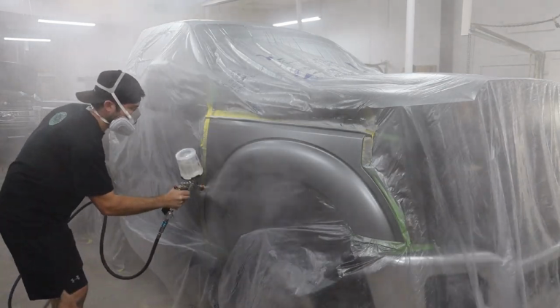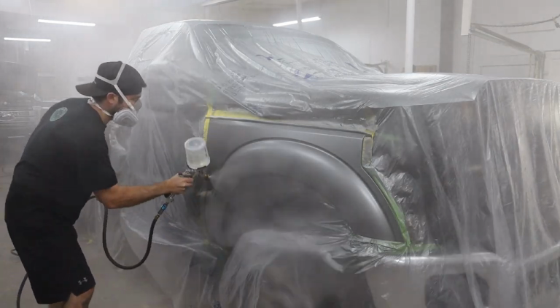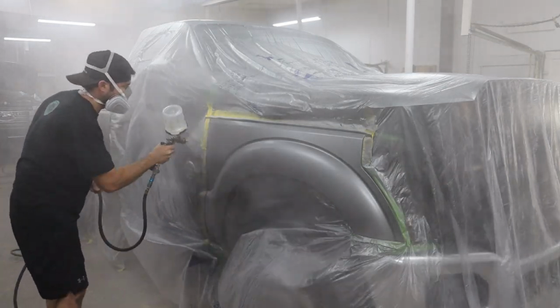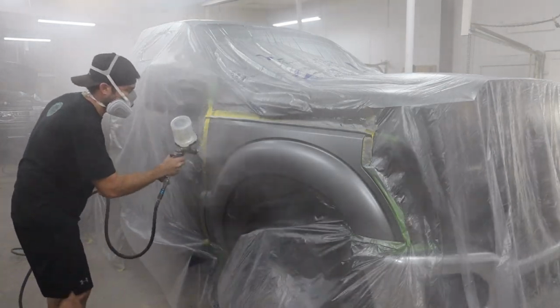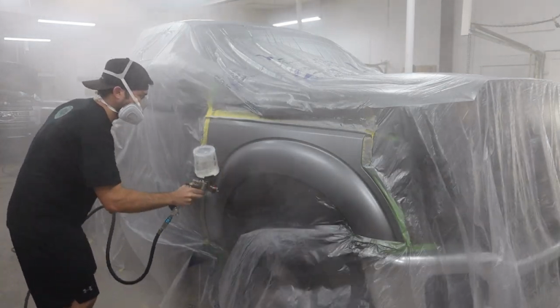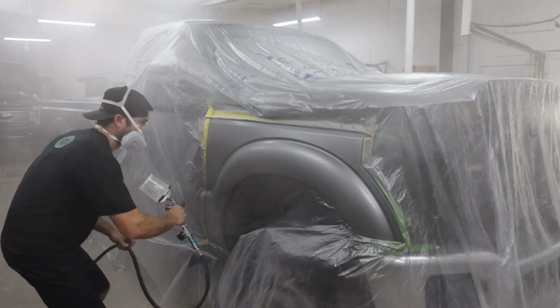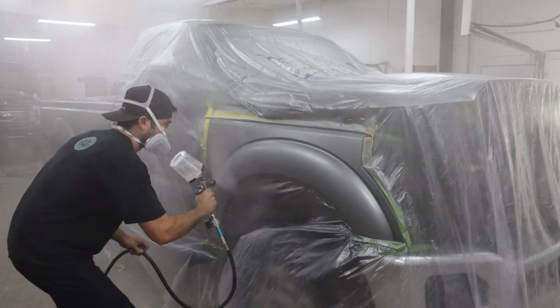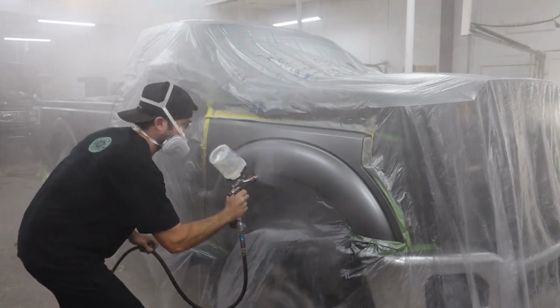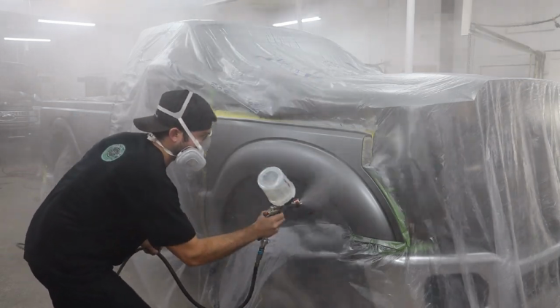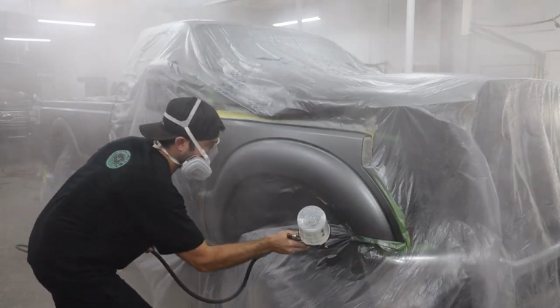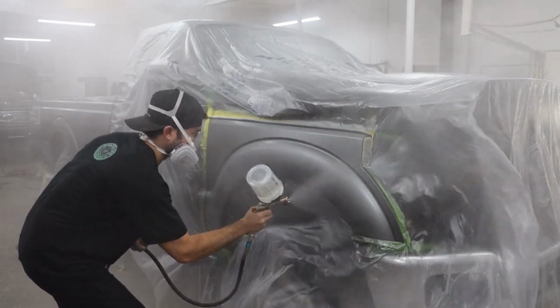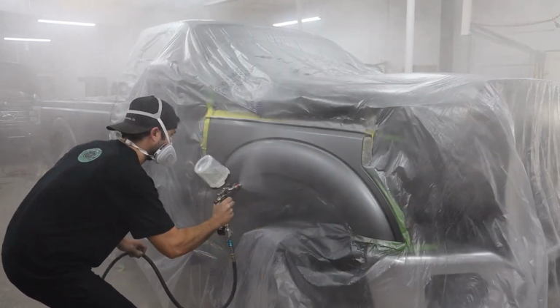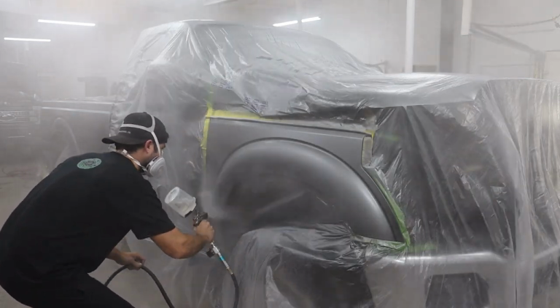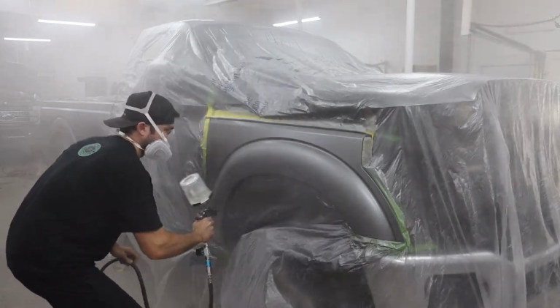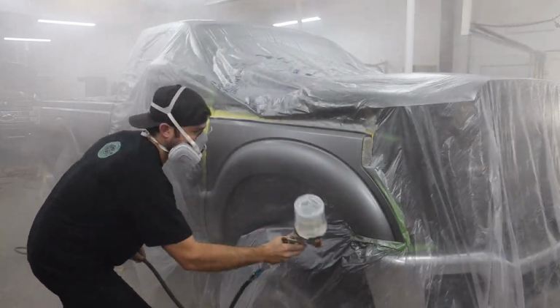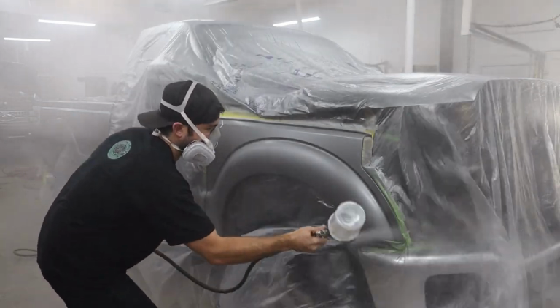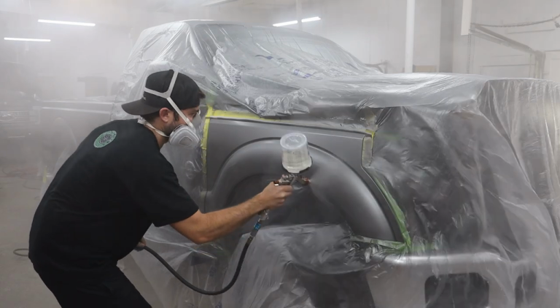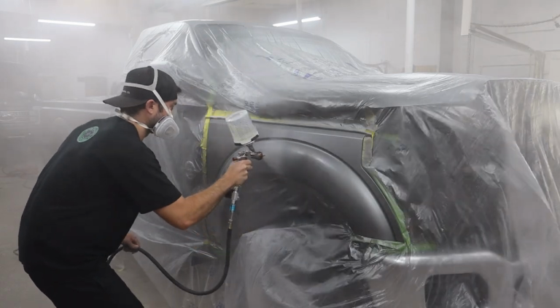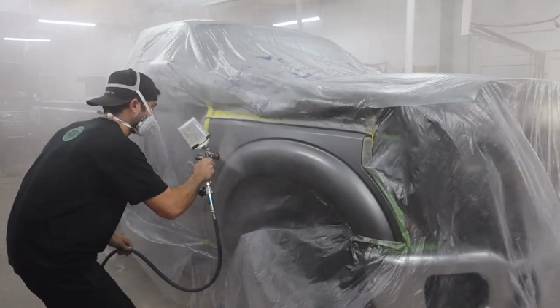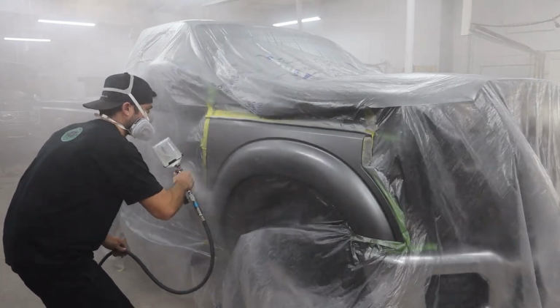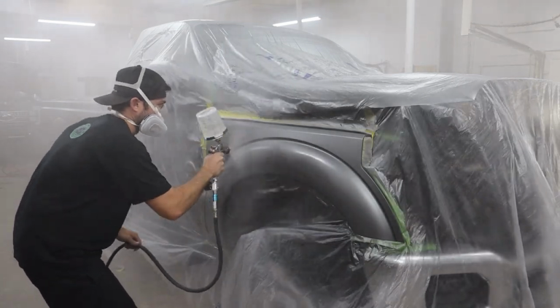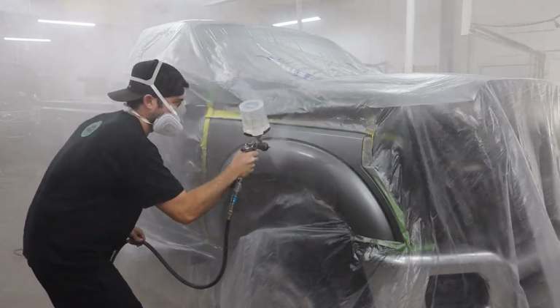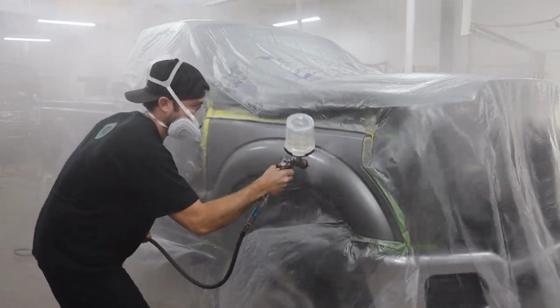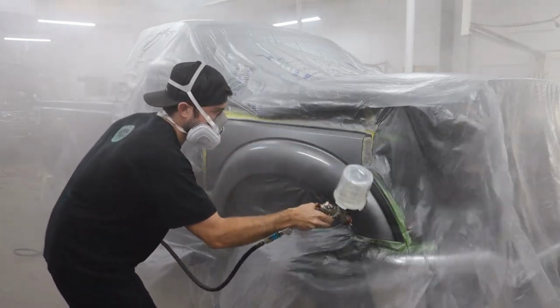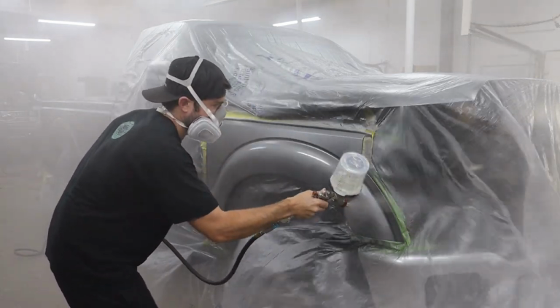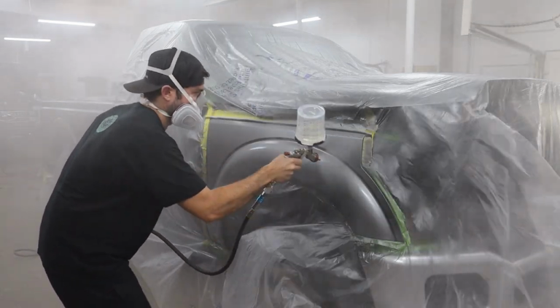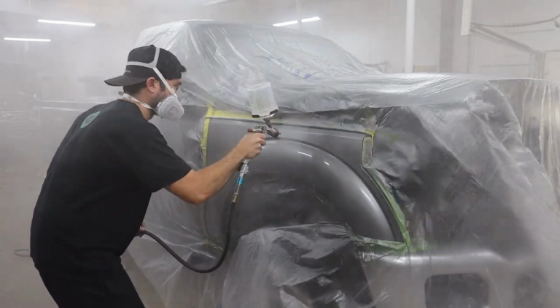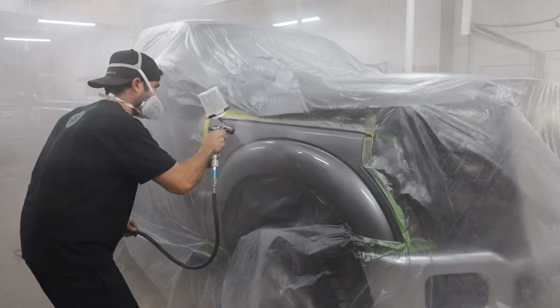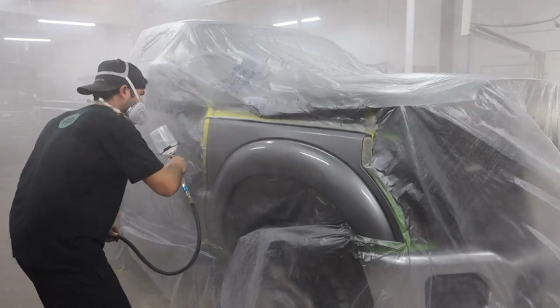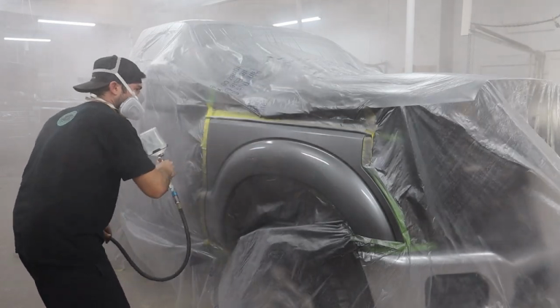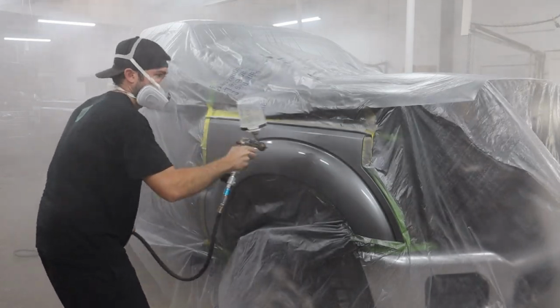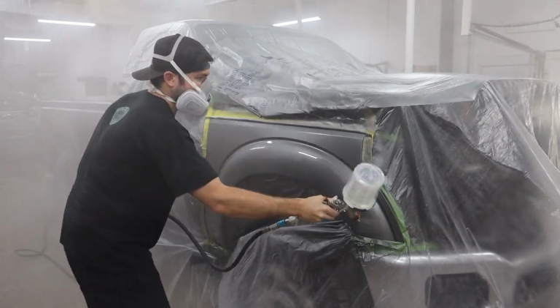I do want to go back and say that I used the gray scuff pad, which is like equal to 800 grit. I used this over all the panels, in all the curved crevices and stuff where you can't really get to with your DA sanders. These came in big sheets and I used a ton of them.